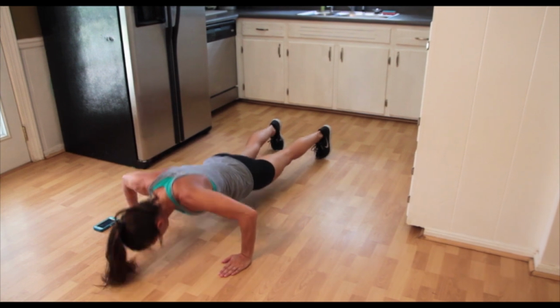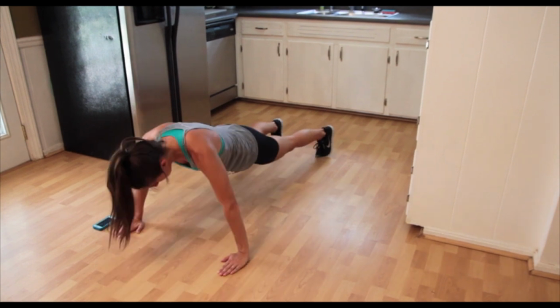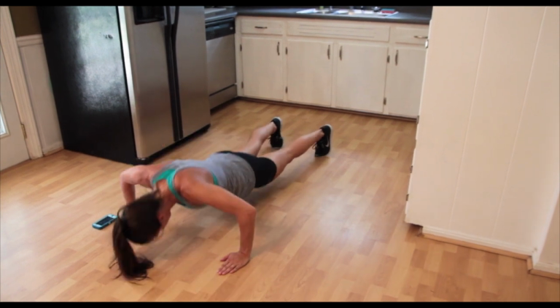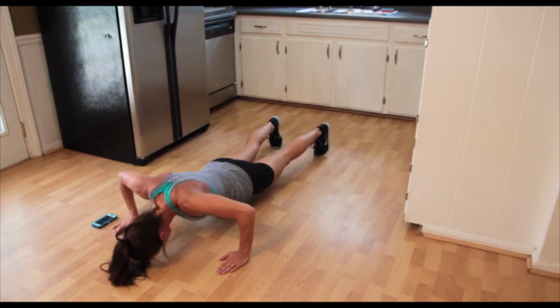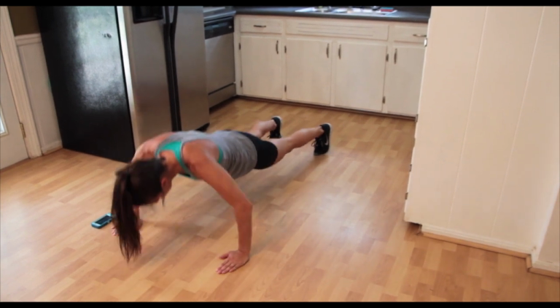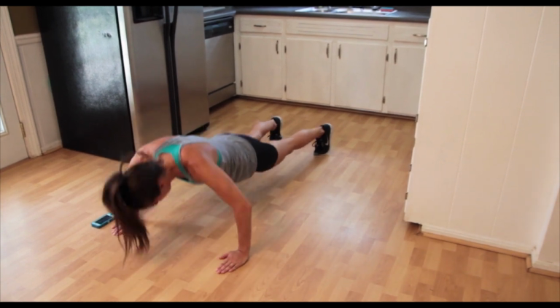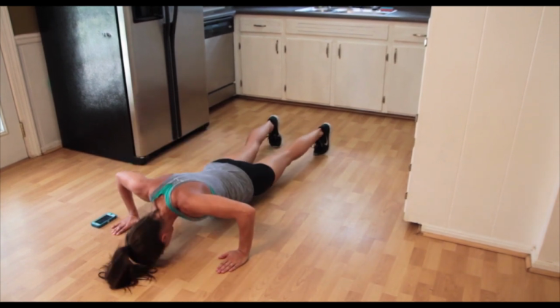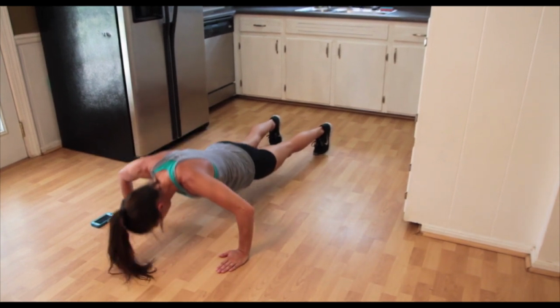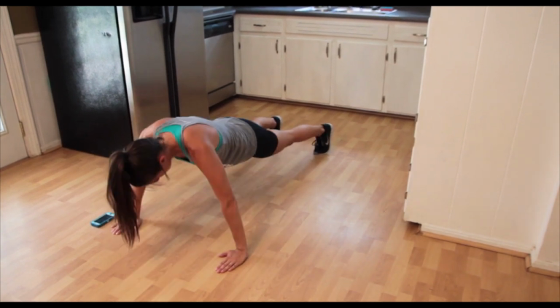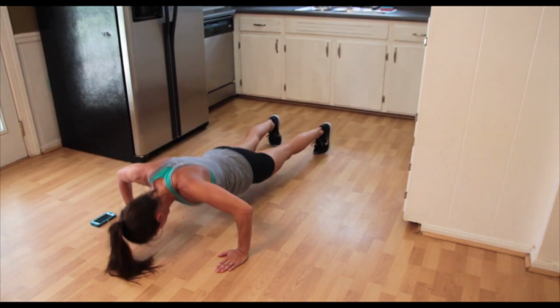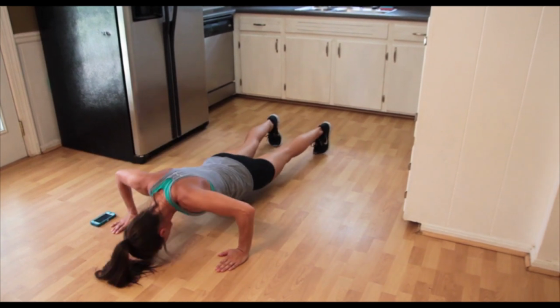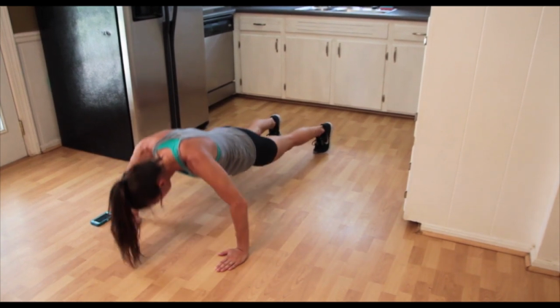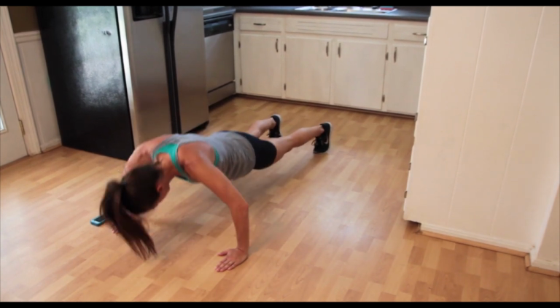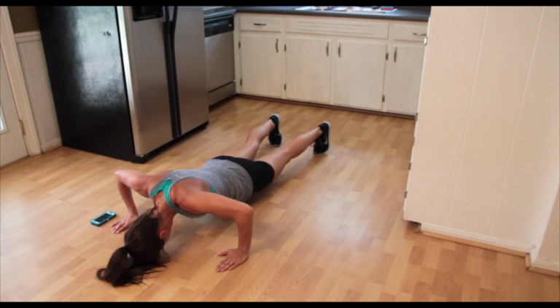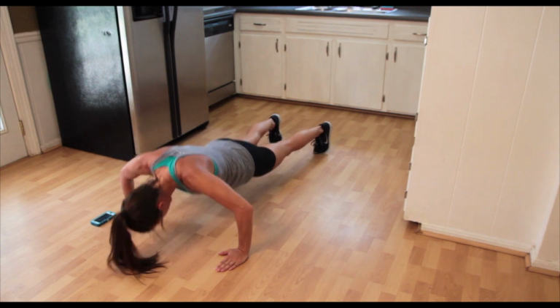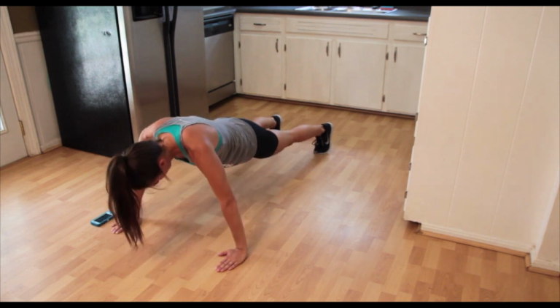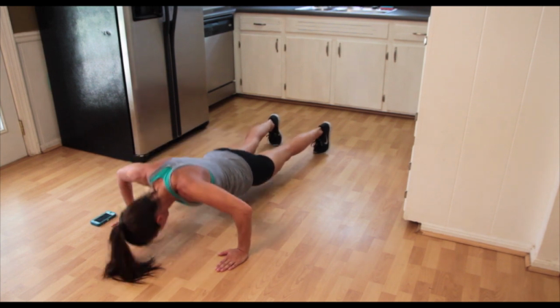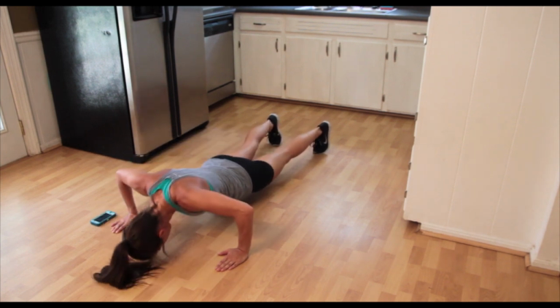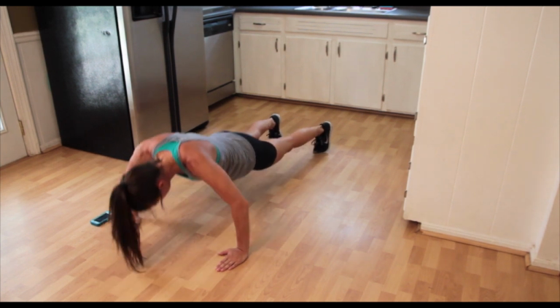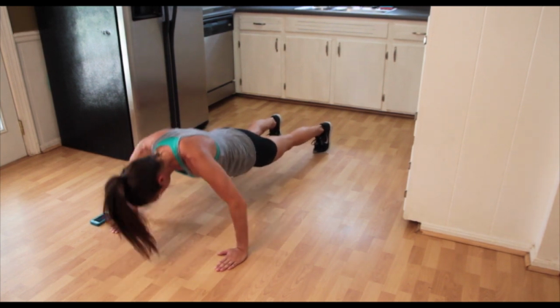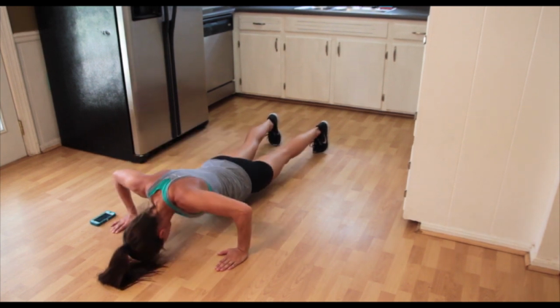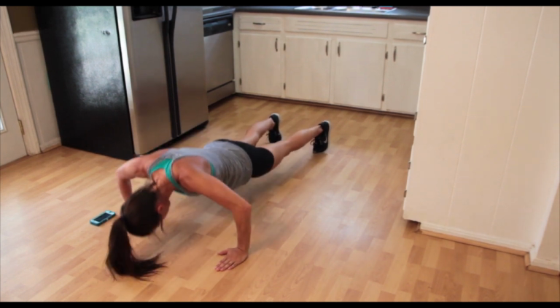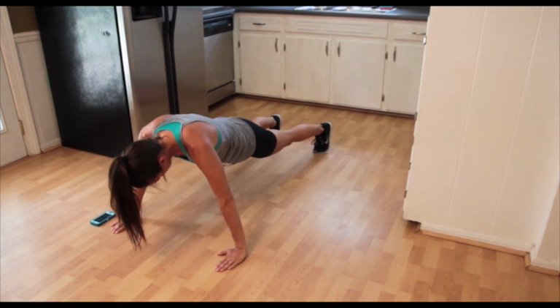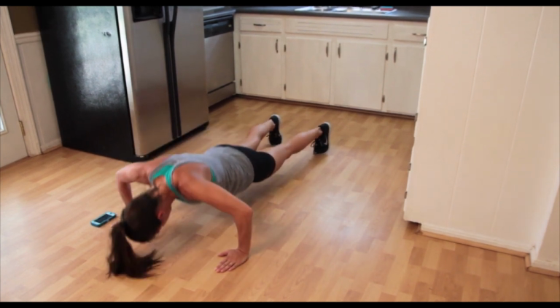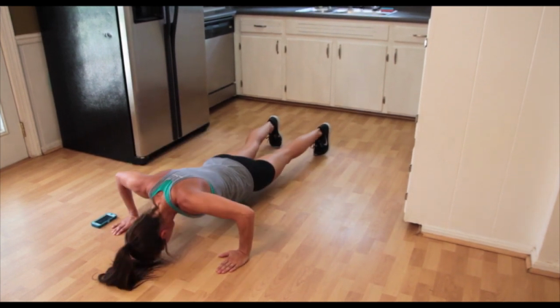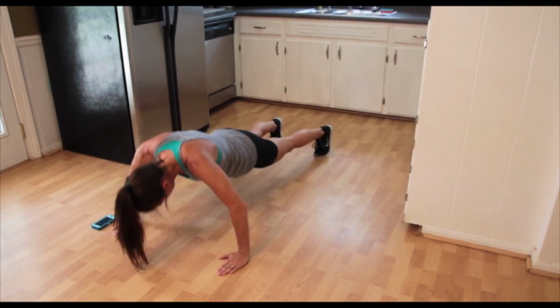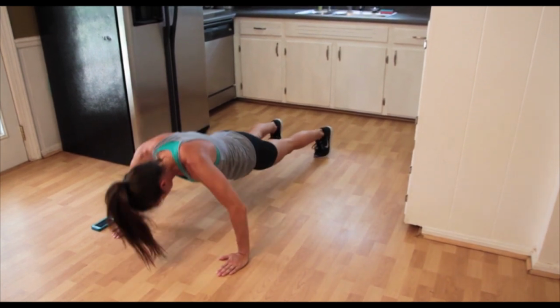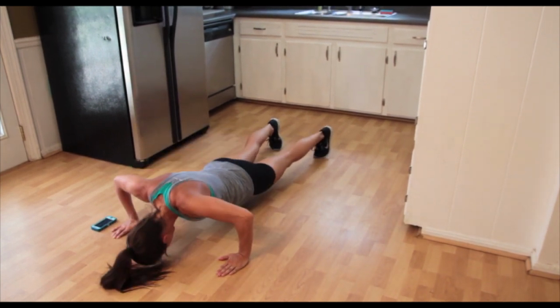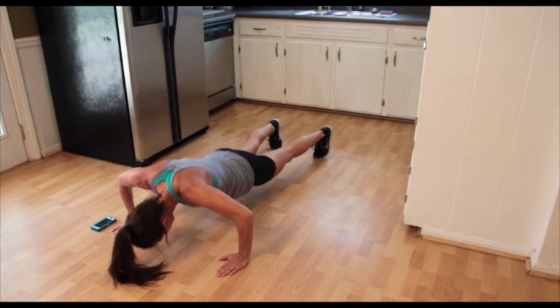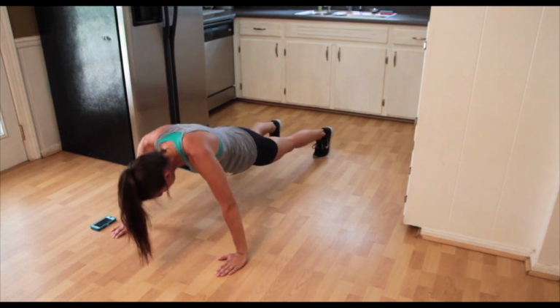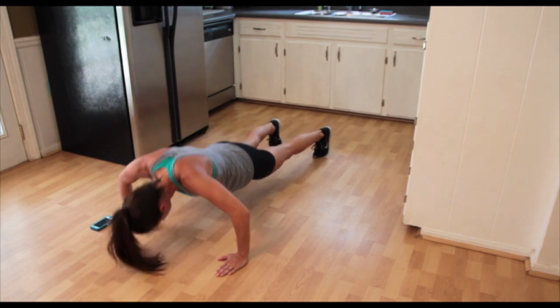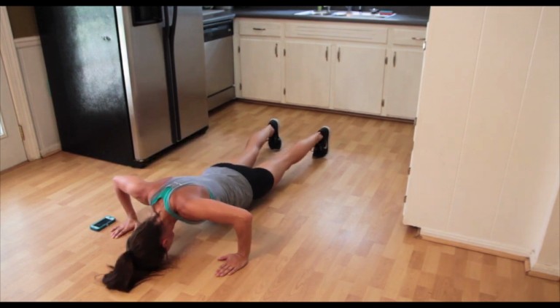One, two, three, four, five — five more — six, seven, eight, nine, and ten.